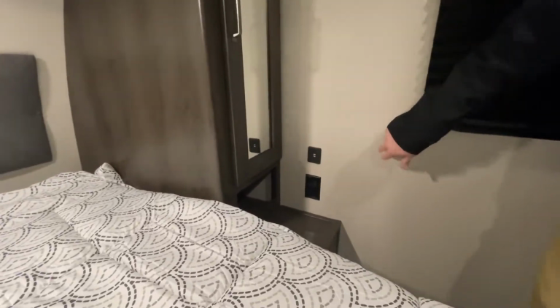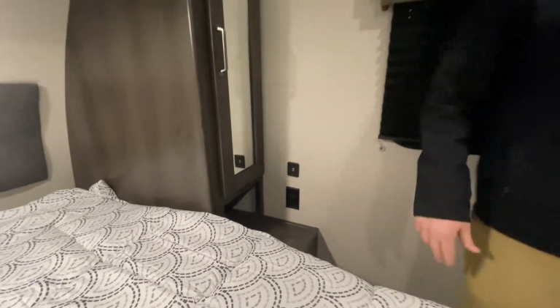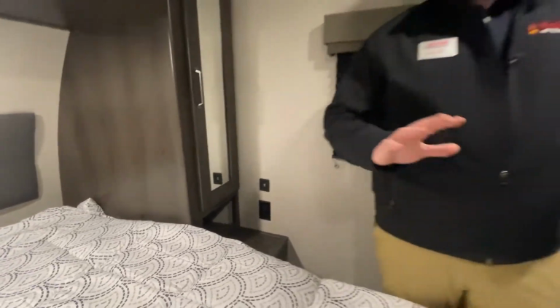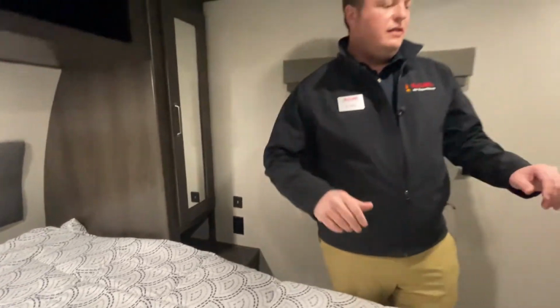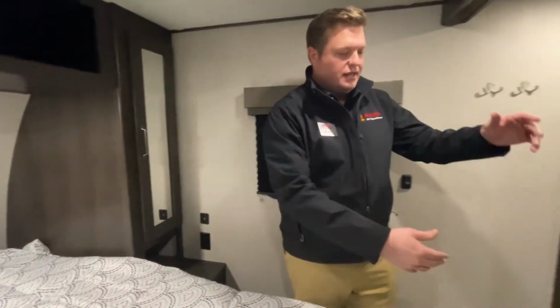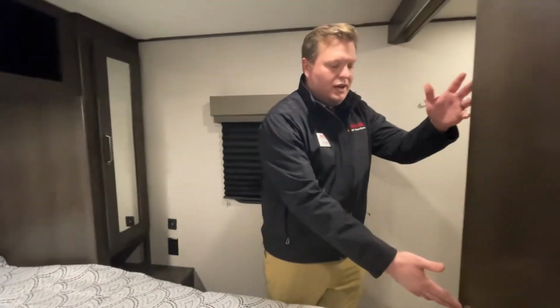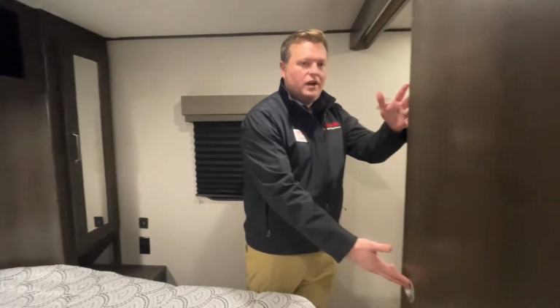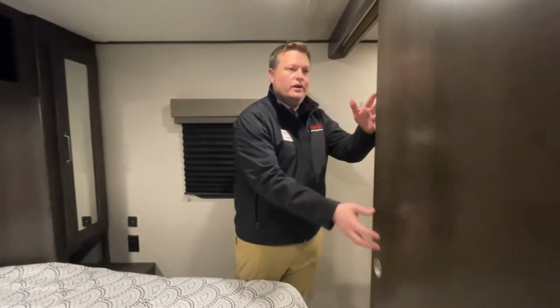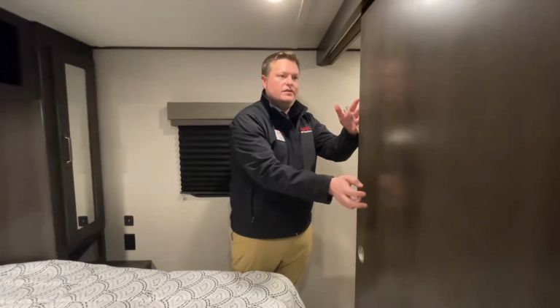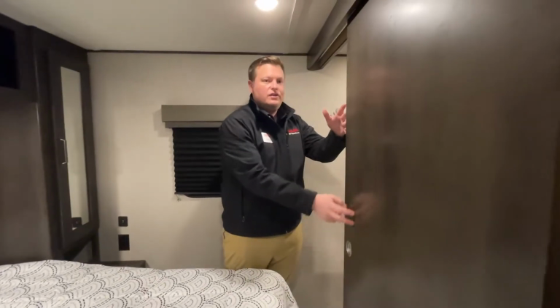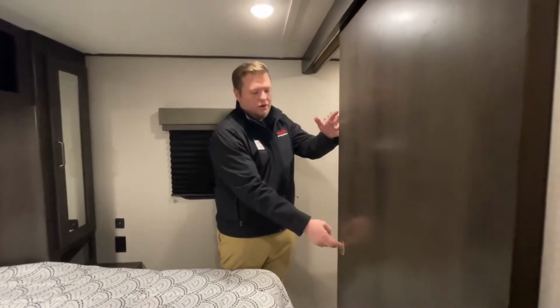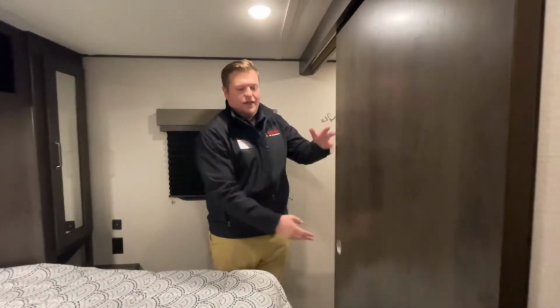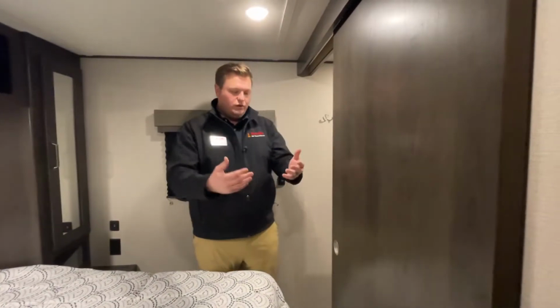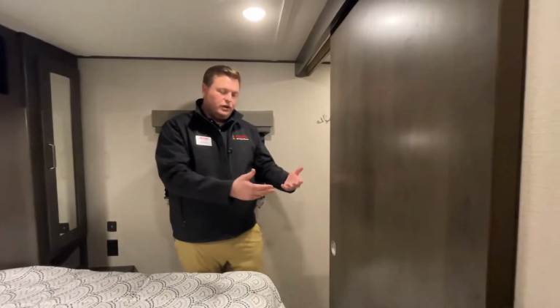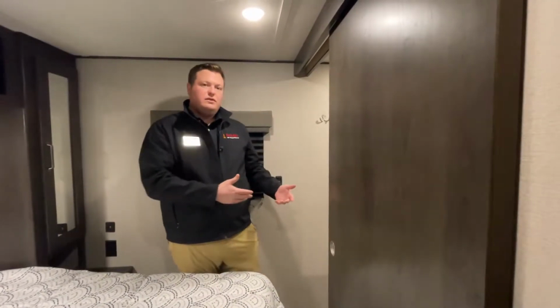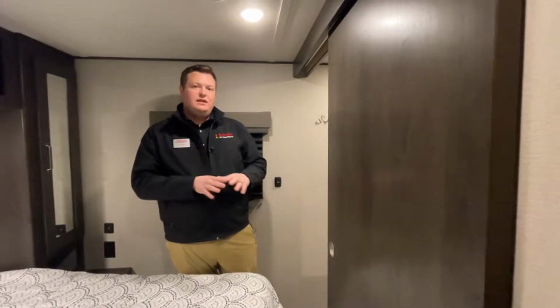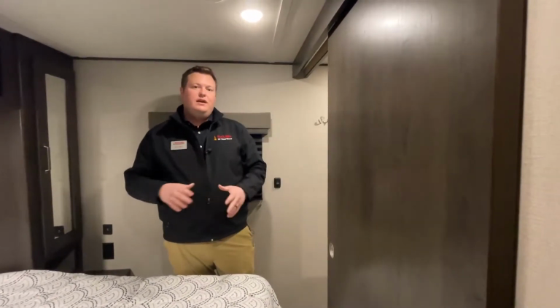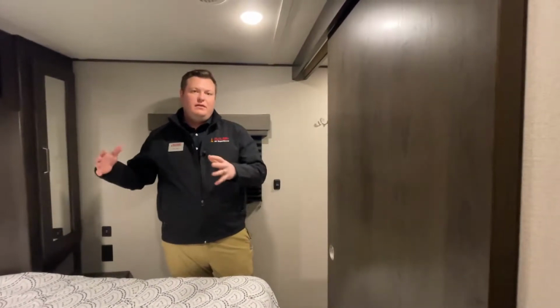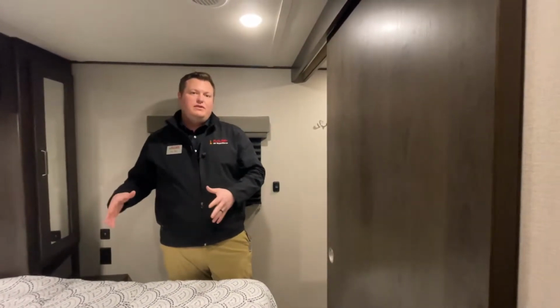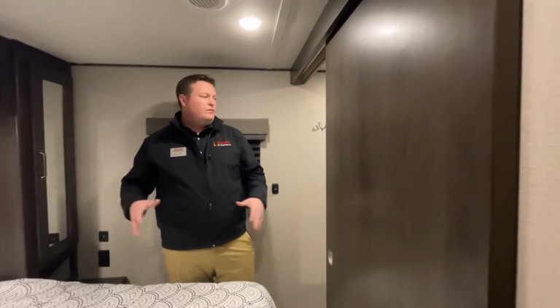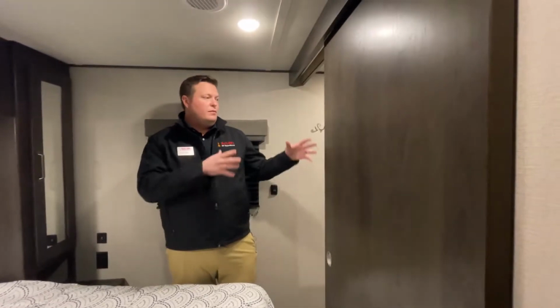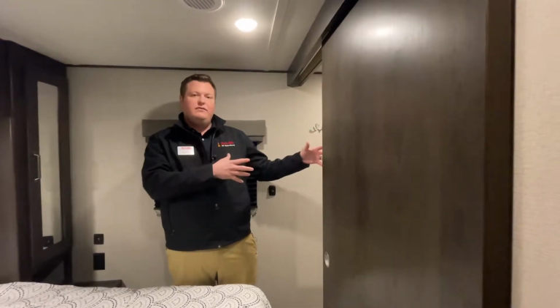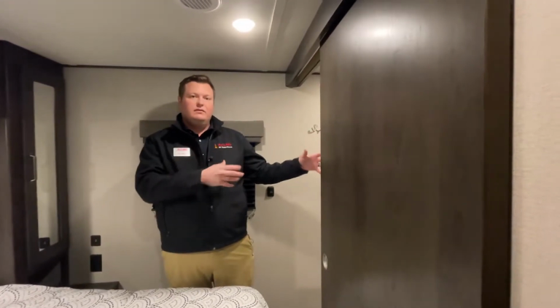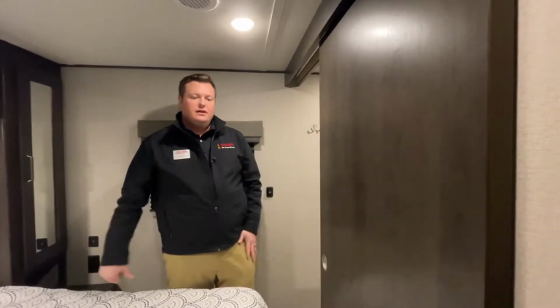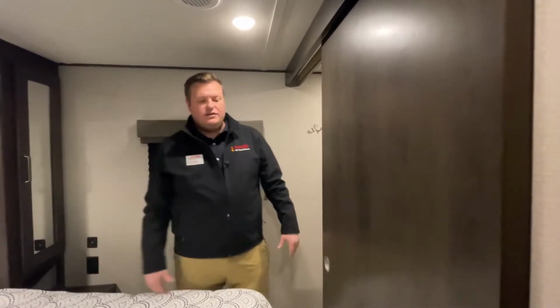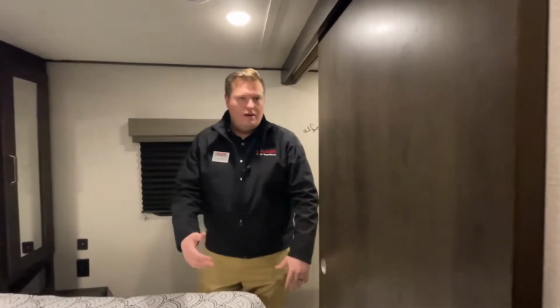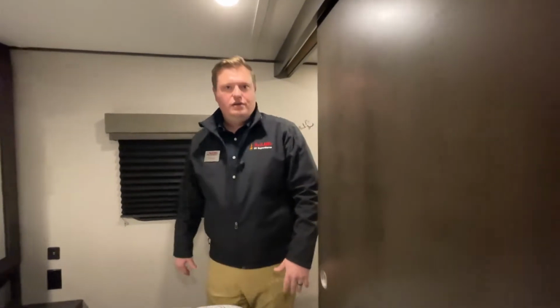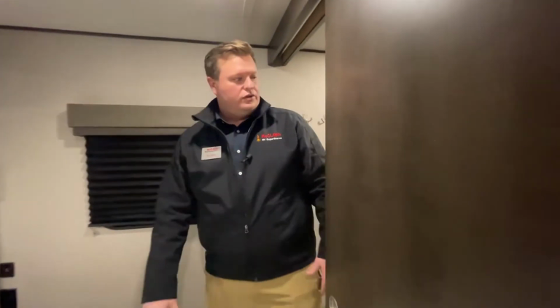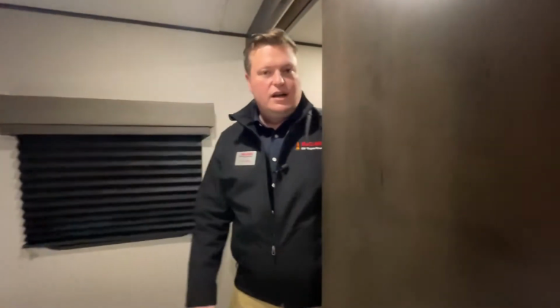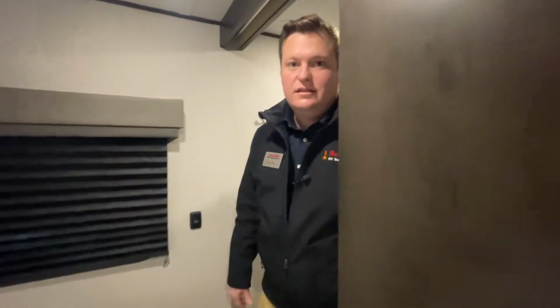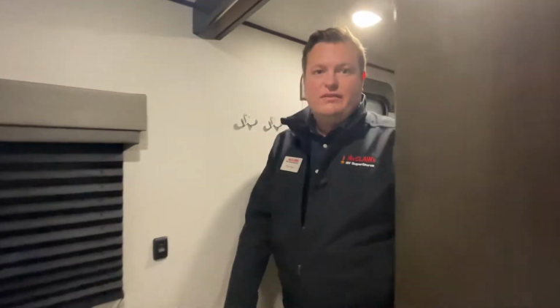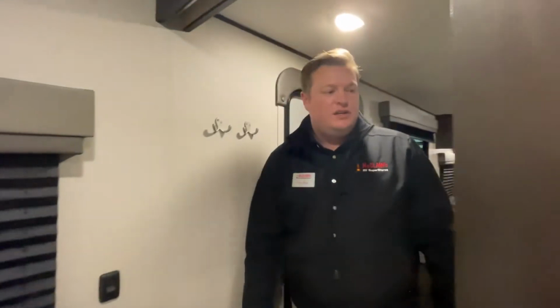Something else I love about this is the pocket door. This is a solid door that will close and separate the bedroom from the living area. Now let's swing around and I'll show you the living kitchen.